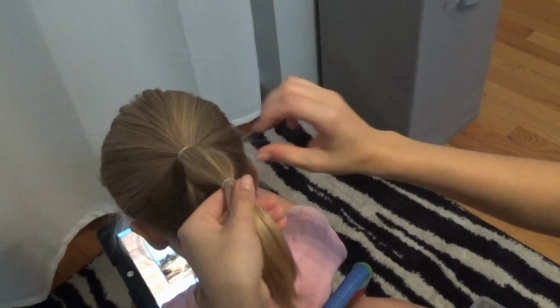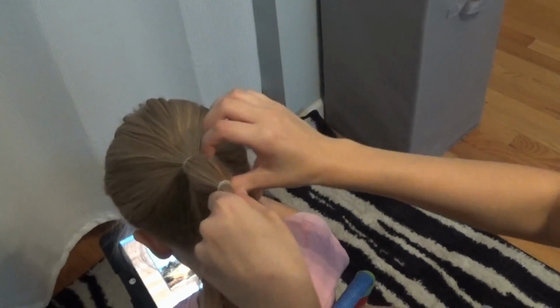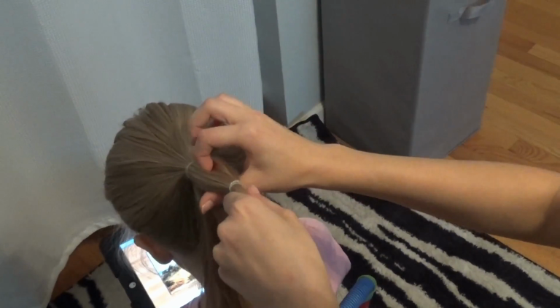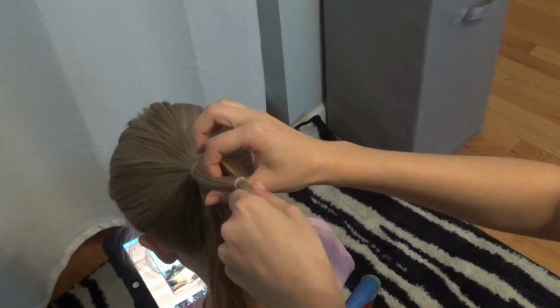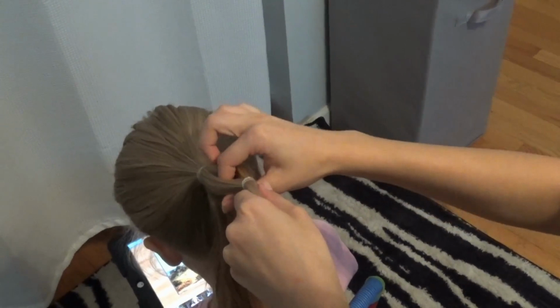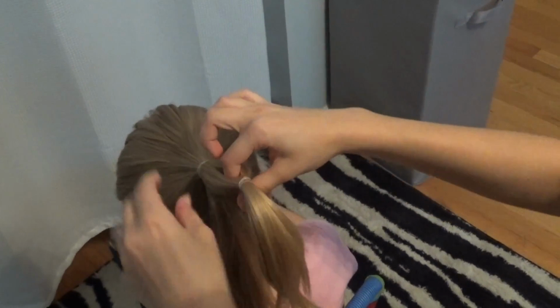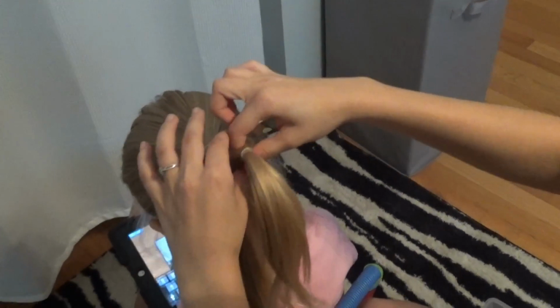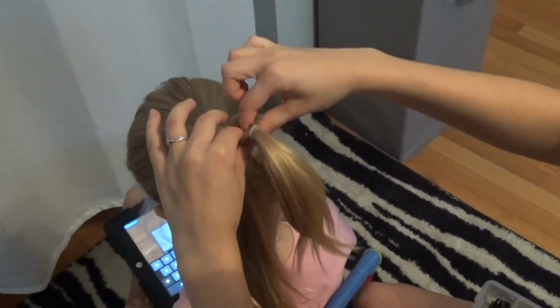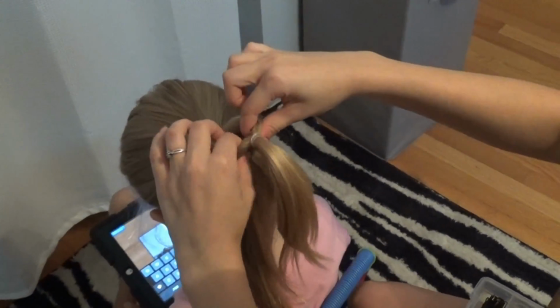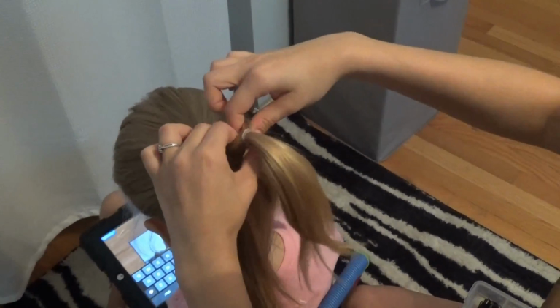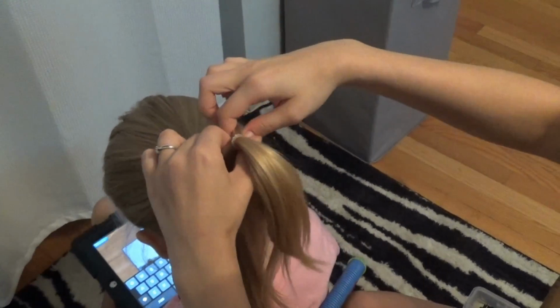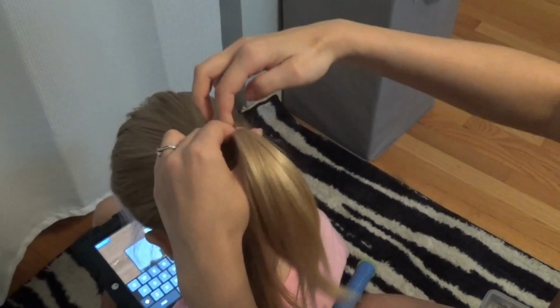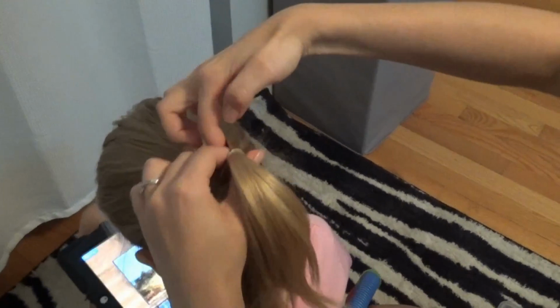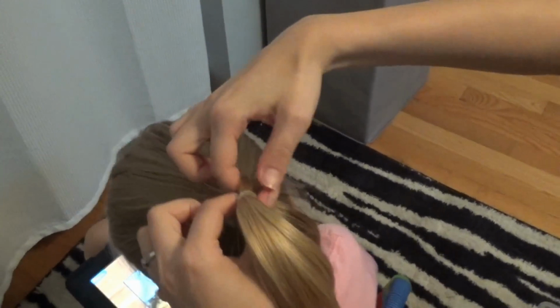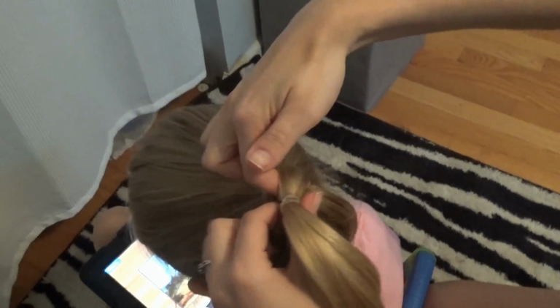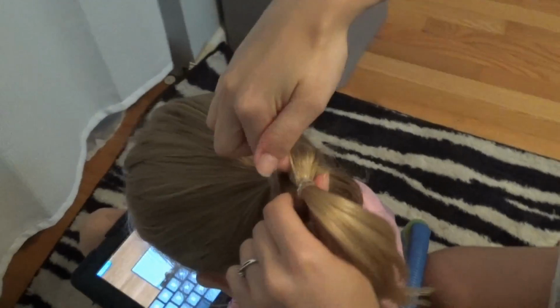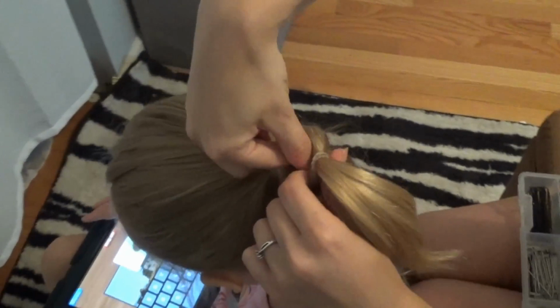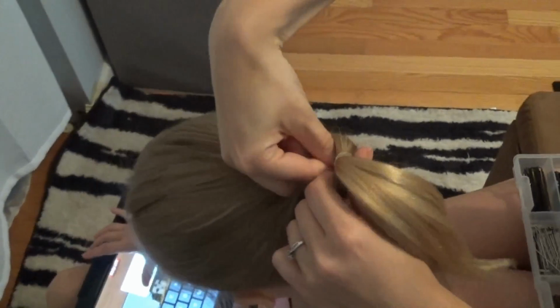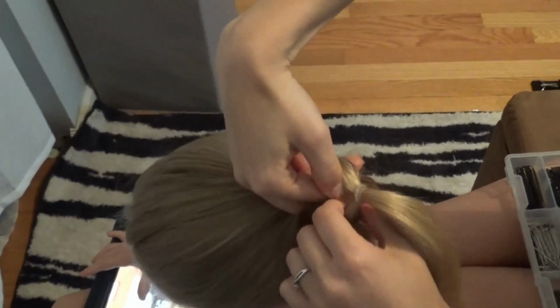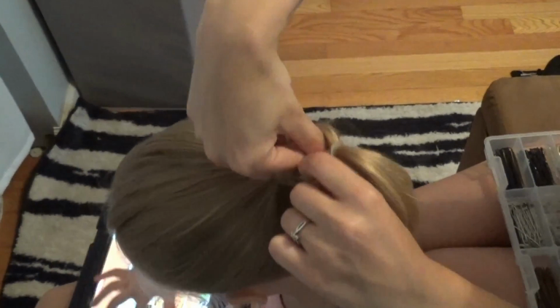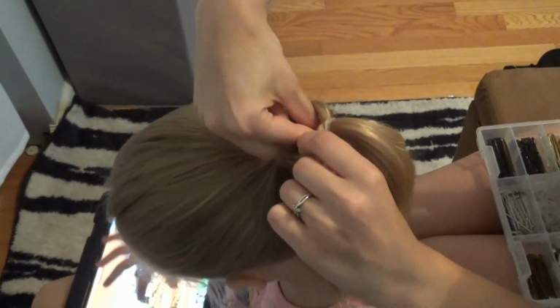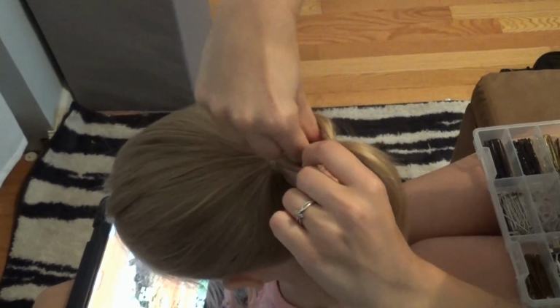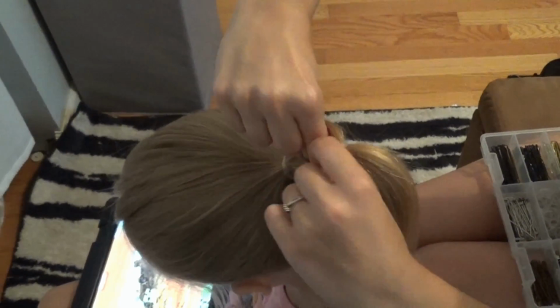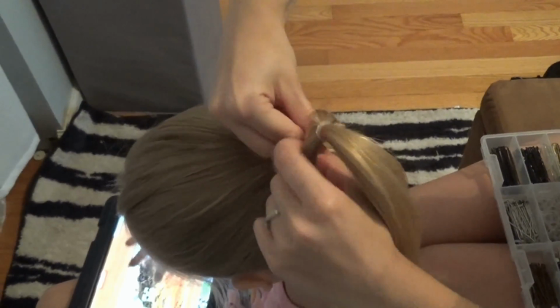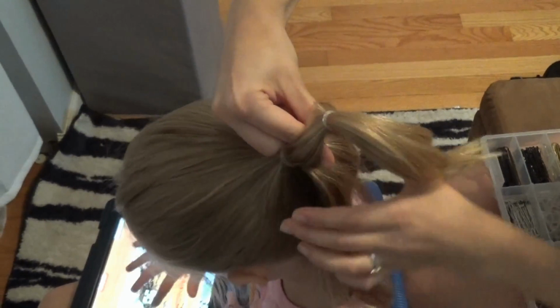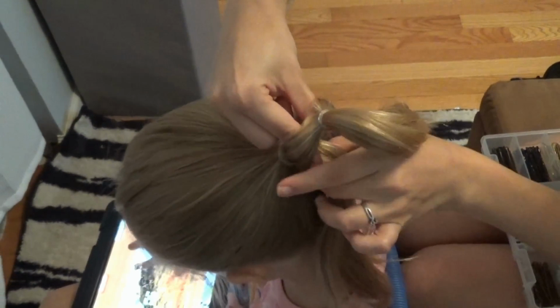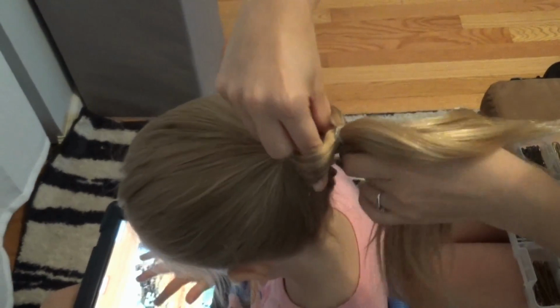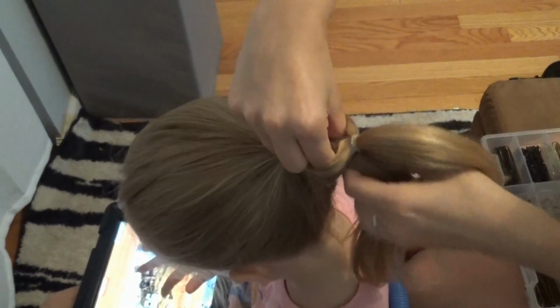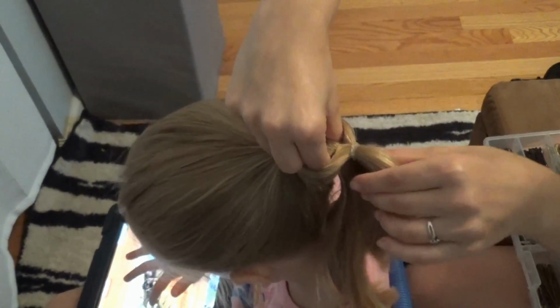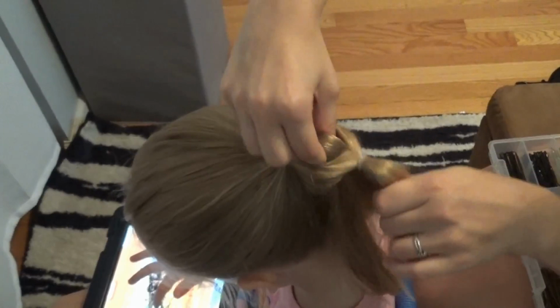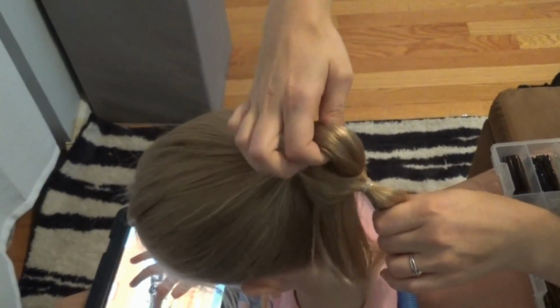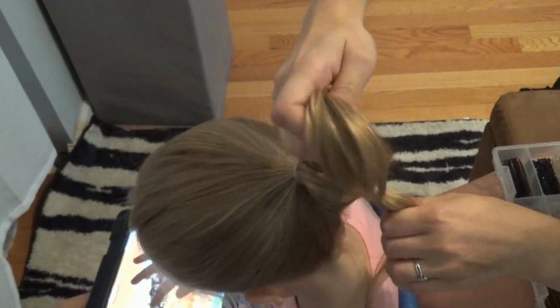Between the two elastics that you've tied, you want to divide the hair in half using your index finger and thumb. Then you can see me reaching through to pull the bottom section through the hole.